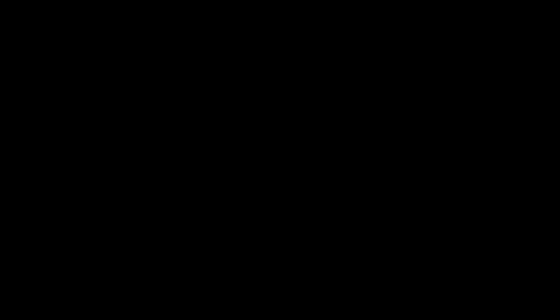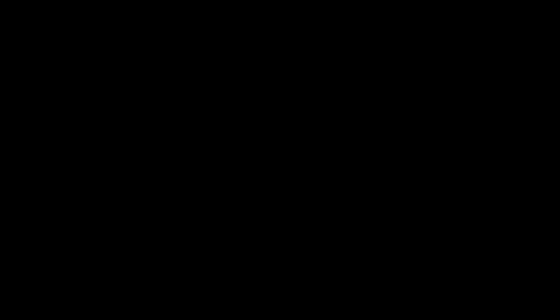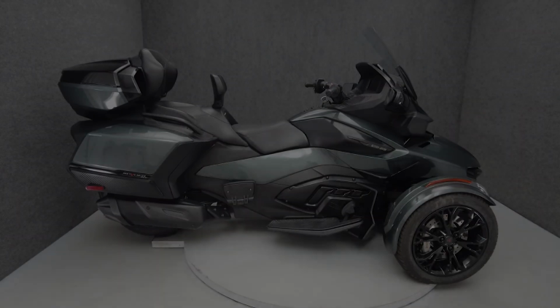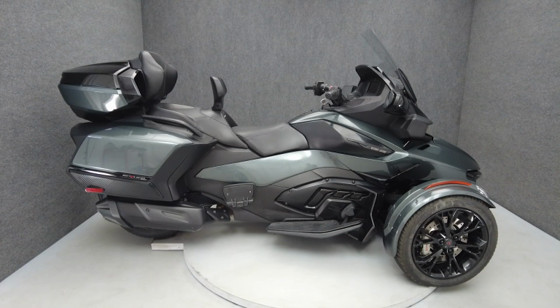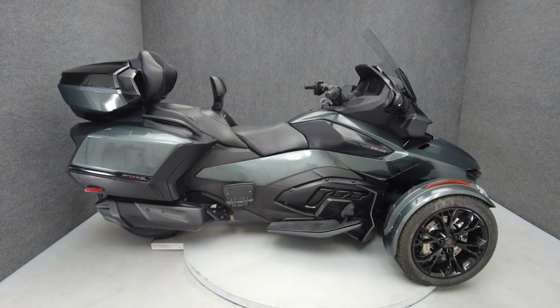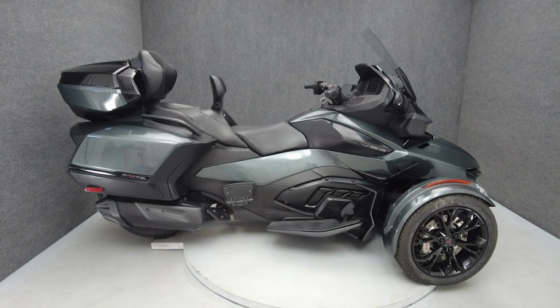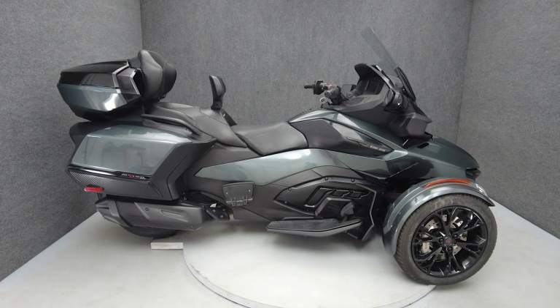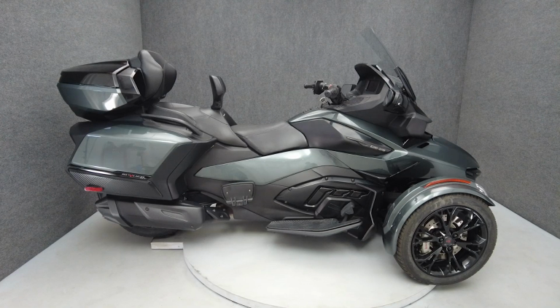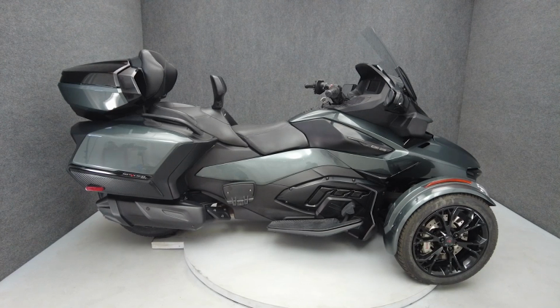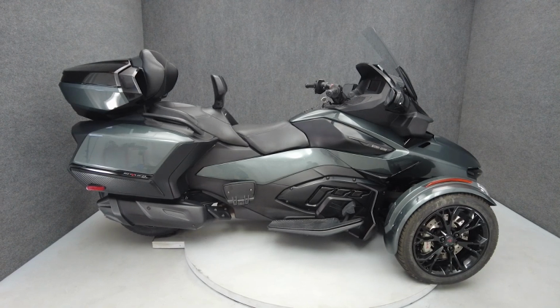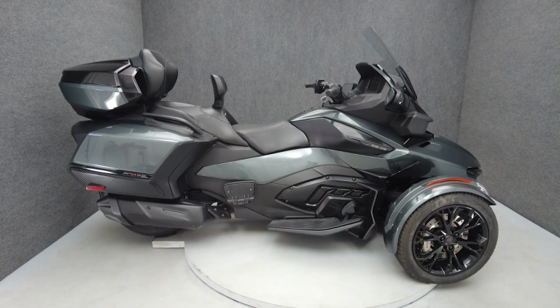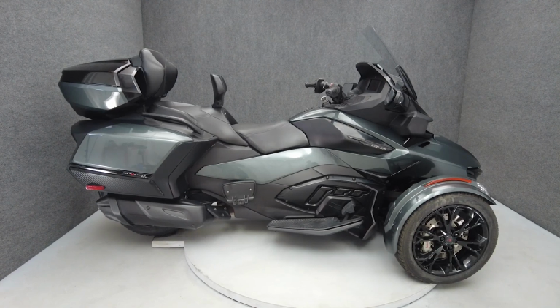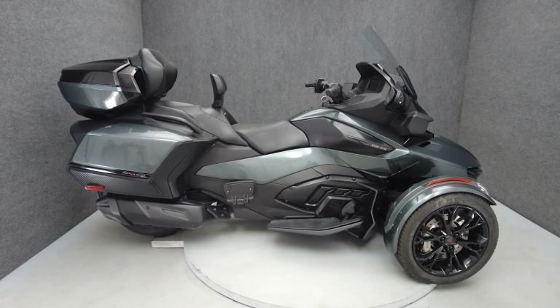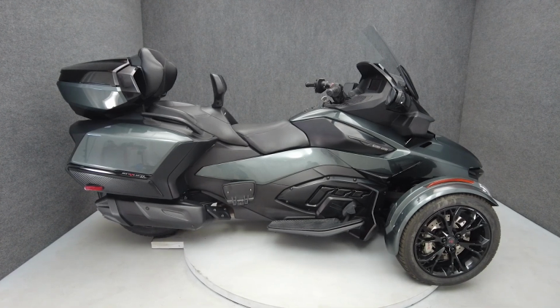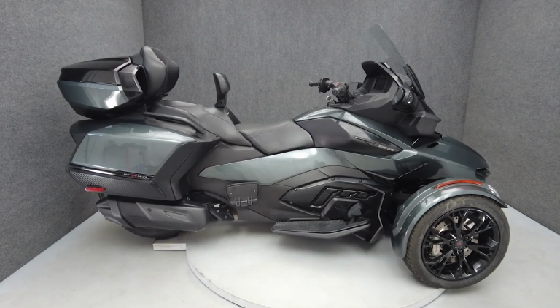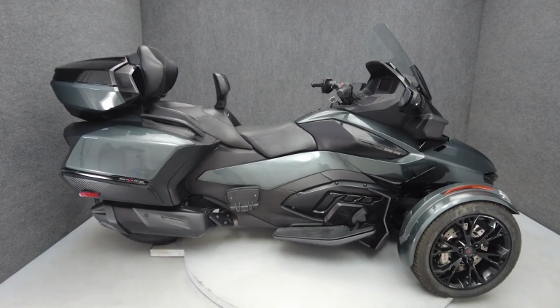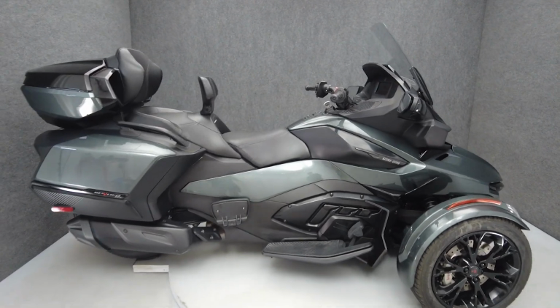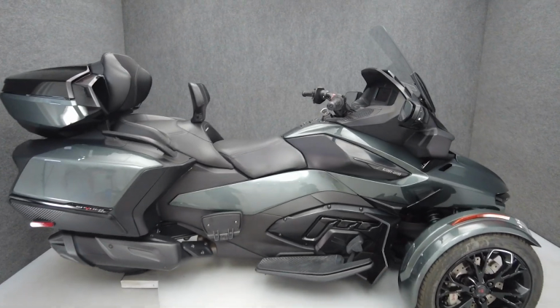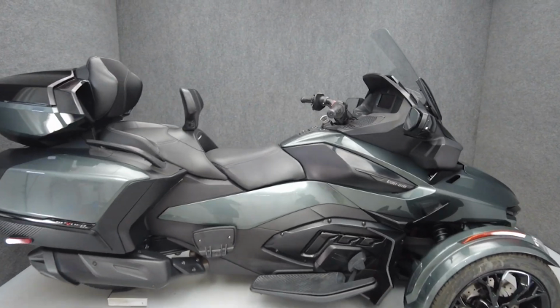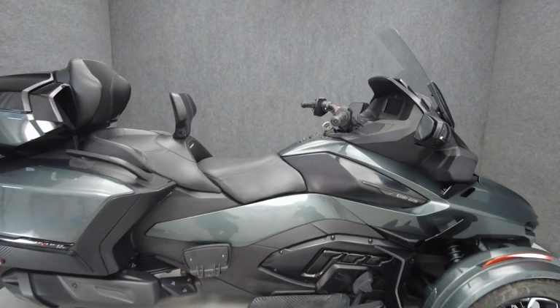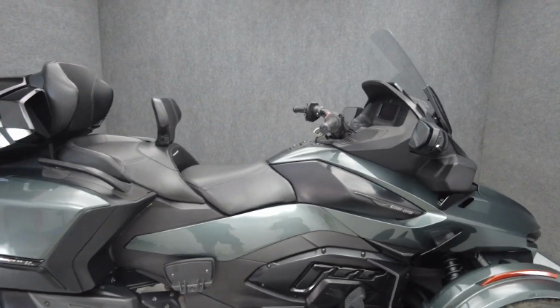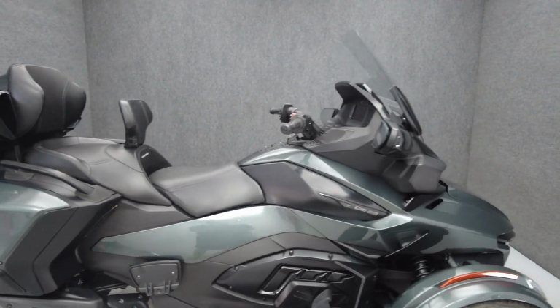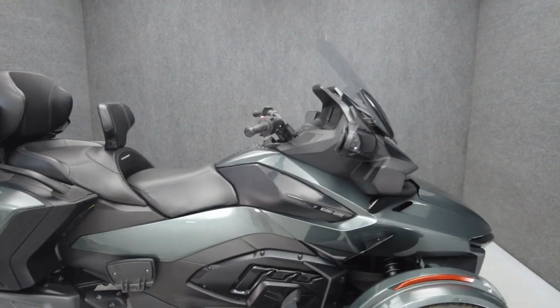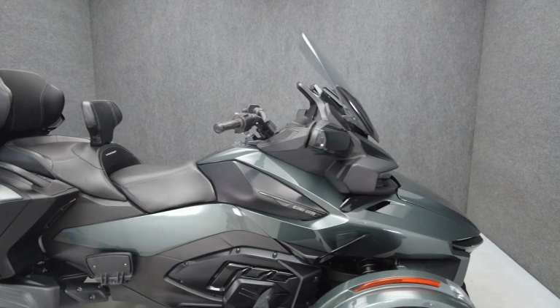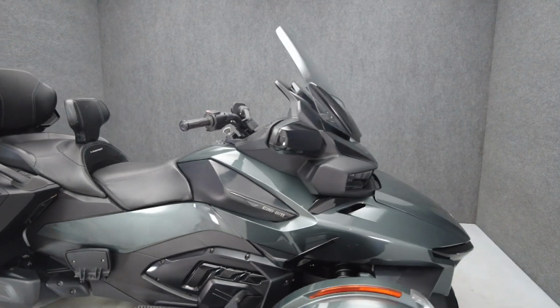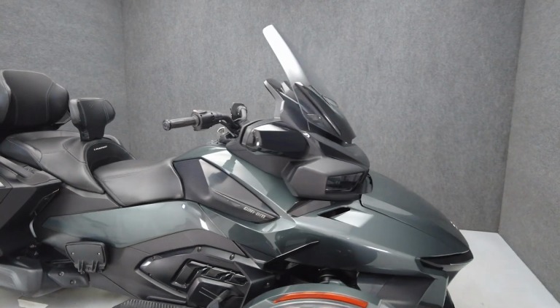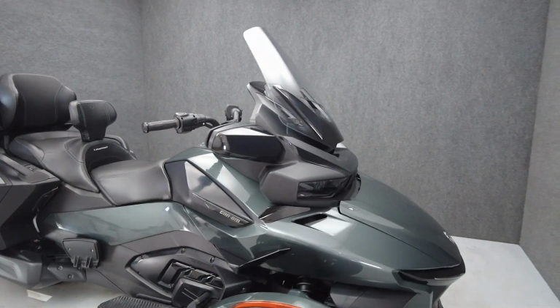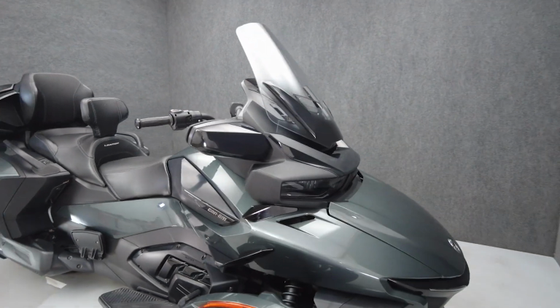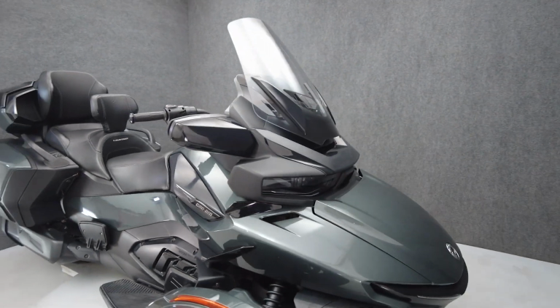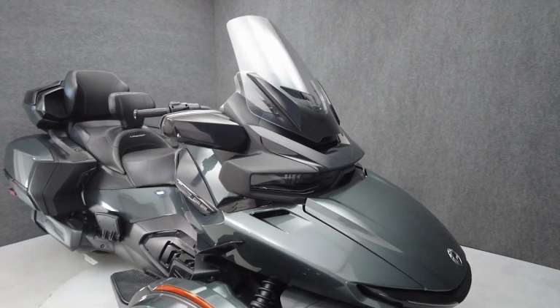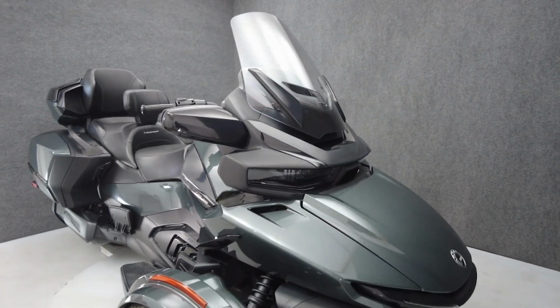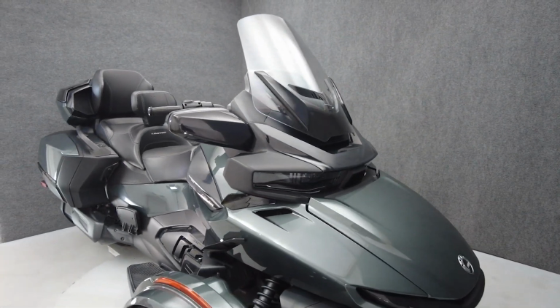Hey everyone, this is Keegan from National Power Sports. This 2020 Can-Am Spyder RT SE6 with 24,837 miles passes New York State inspection and runs well.